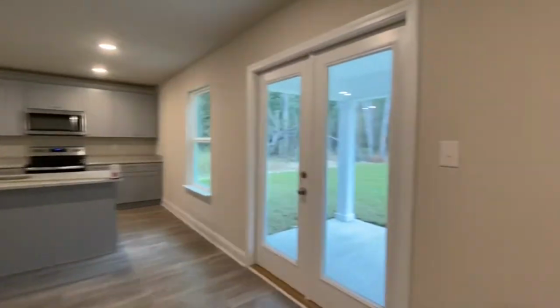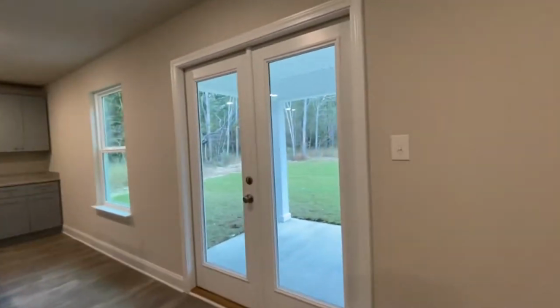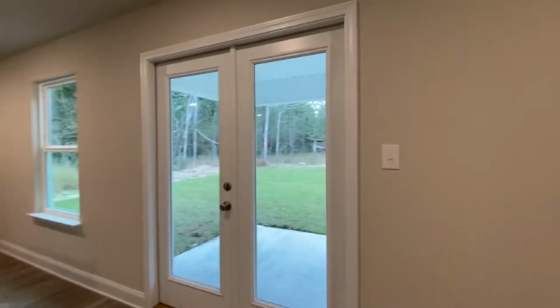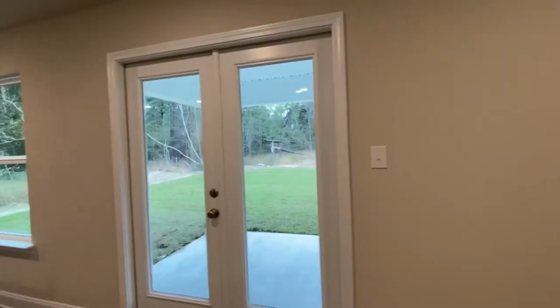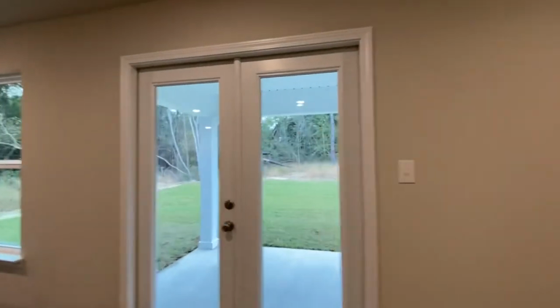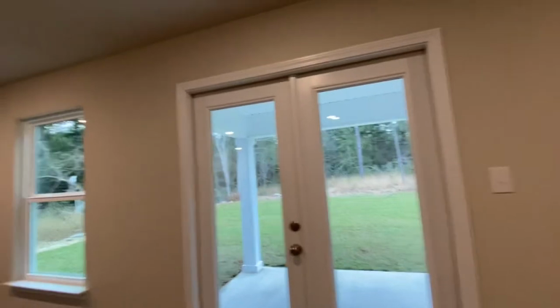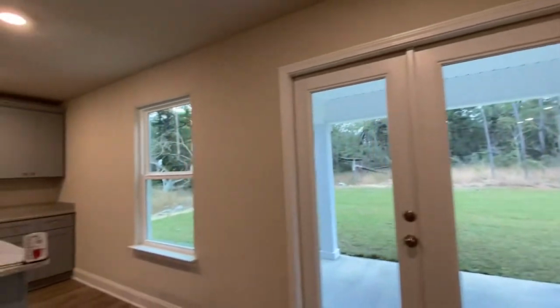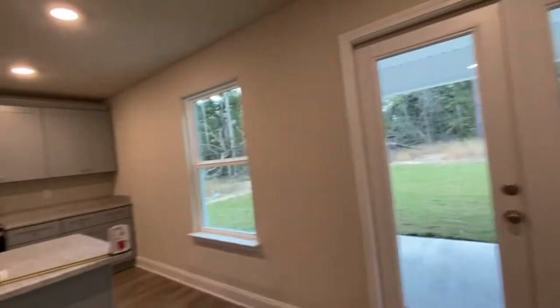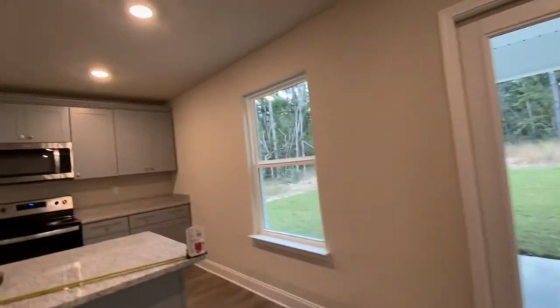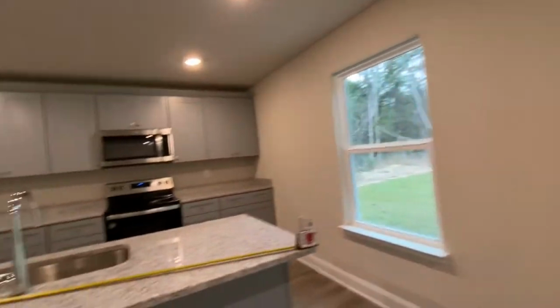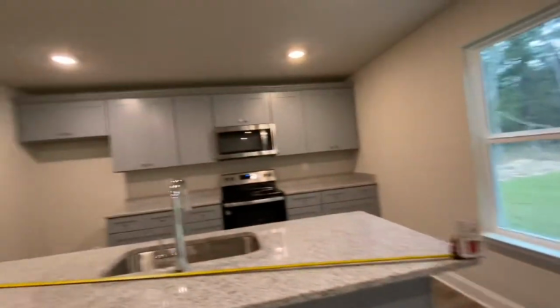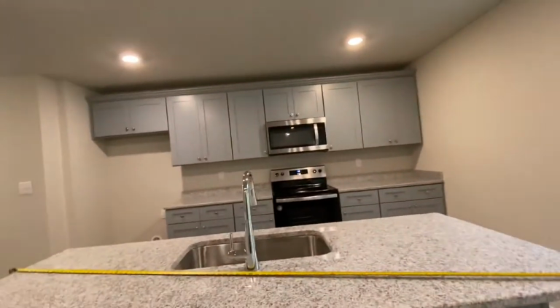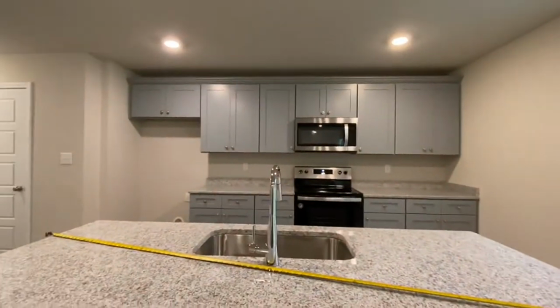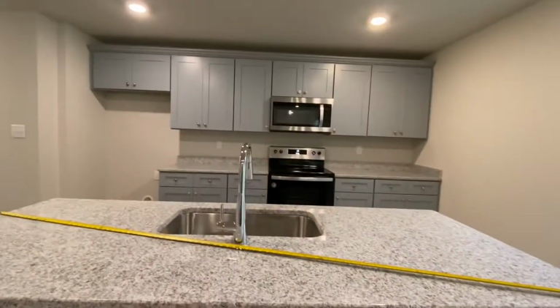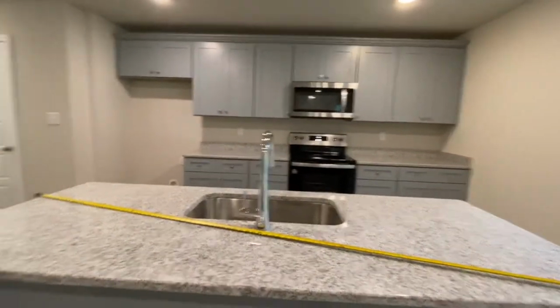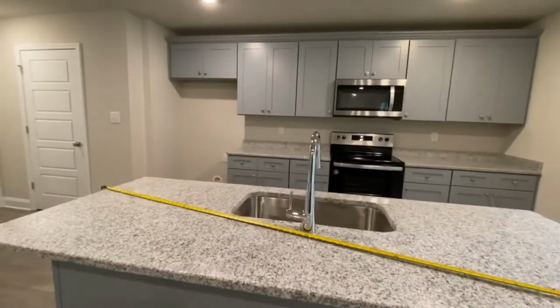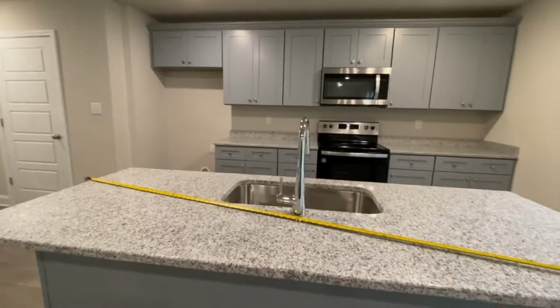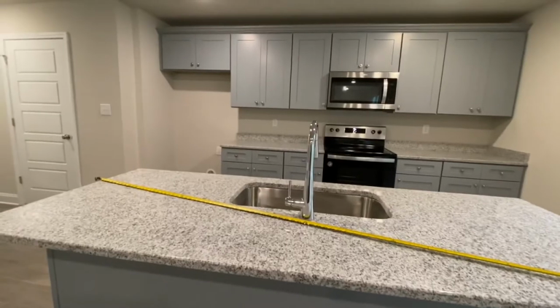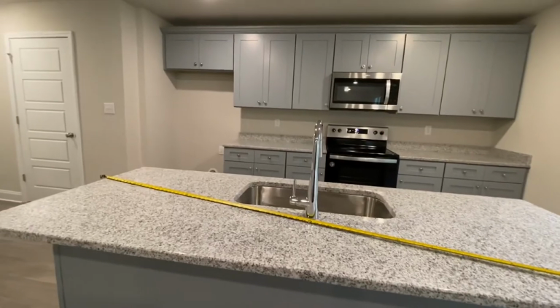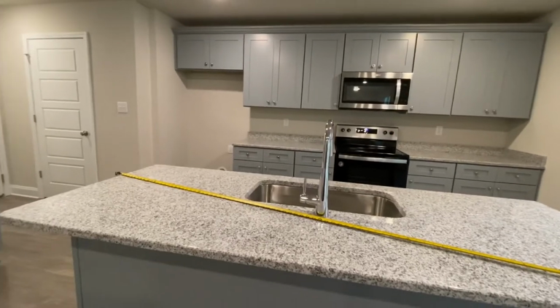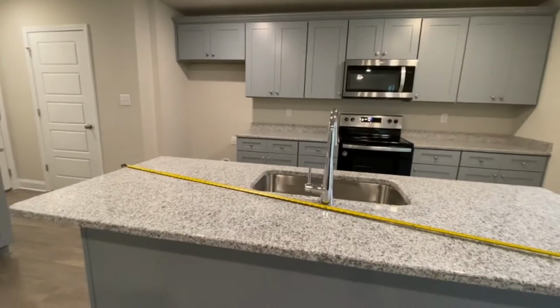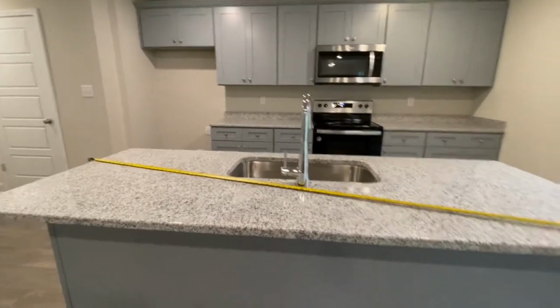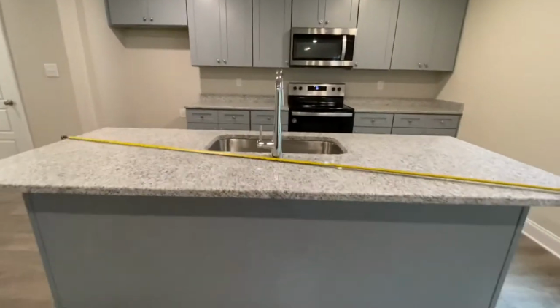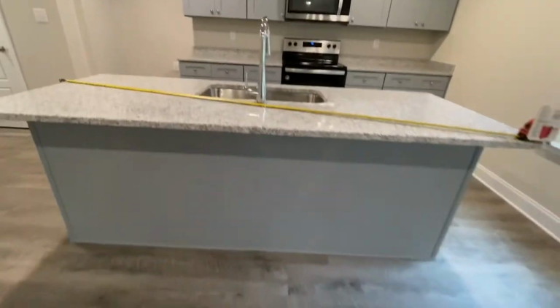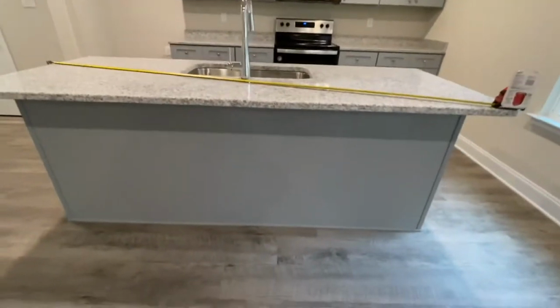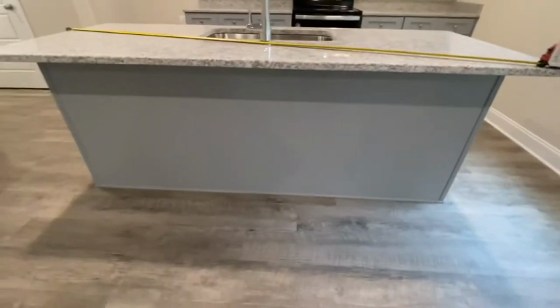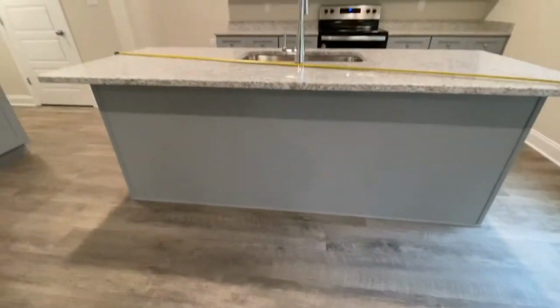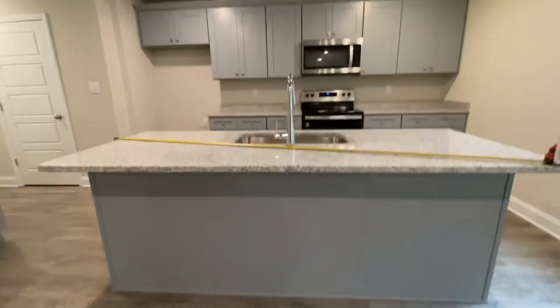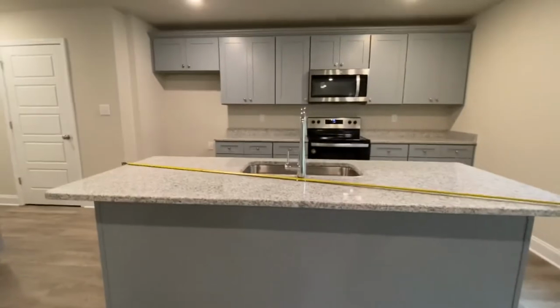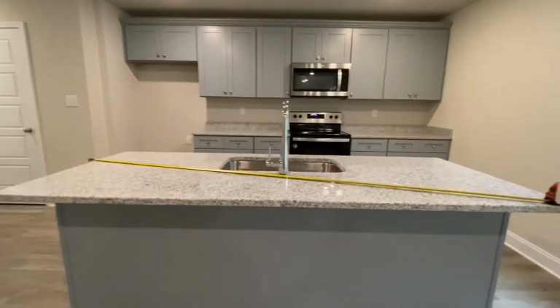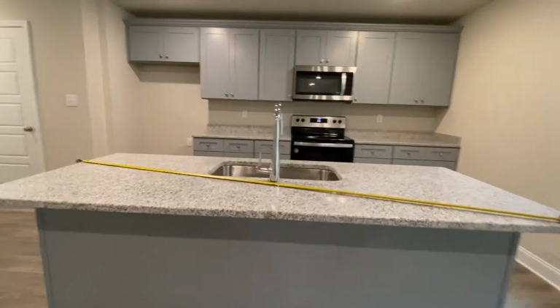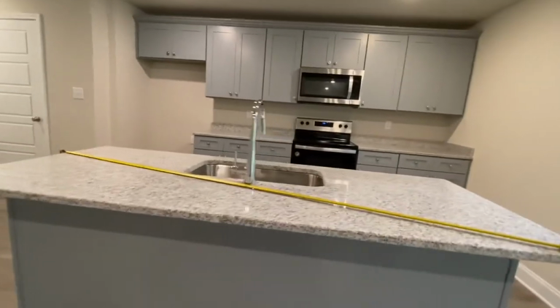Cute little back porch. I brought my measuring tape in here because I was really impressed by the amount of counter space — and by the way, there's an overhang there so you can definitely line your bar stools up here.